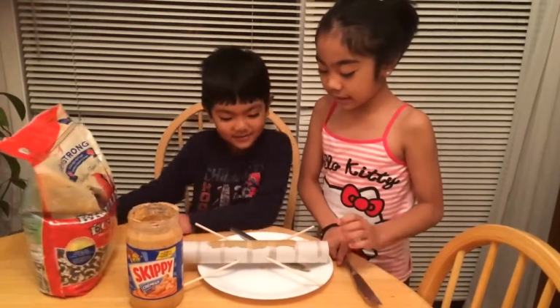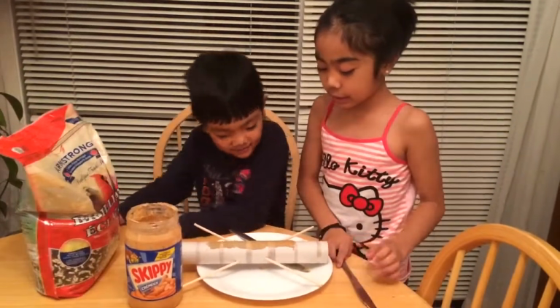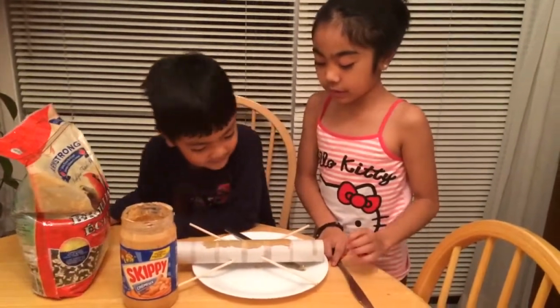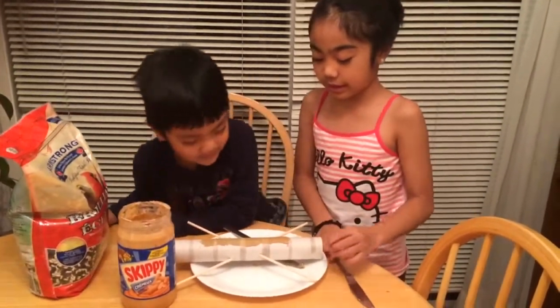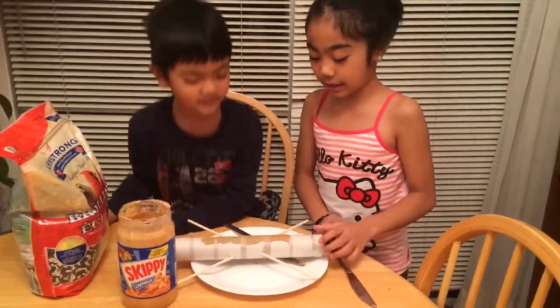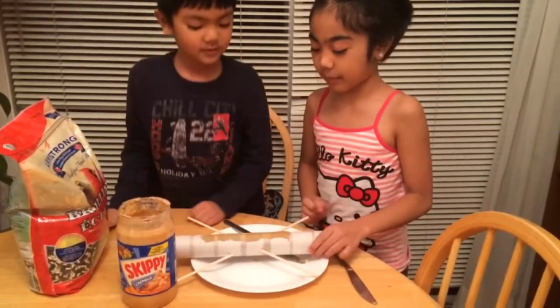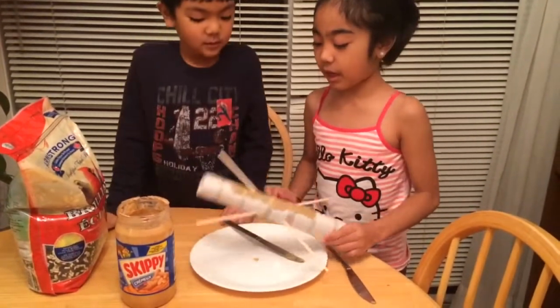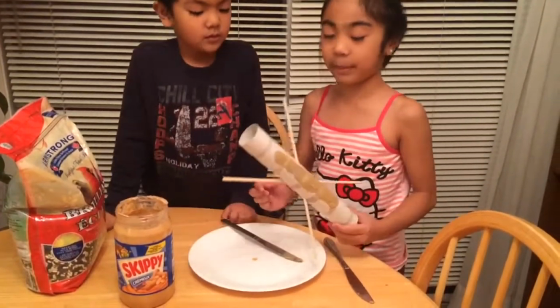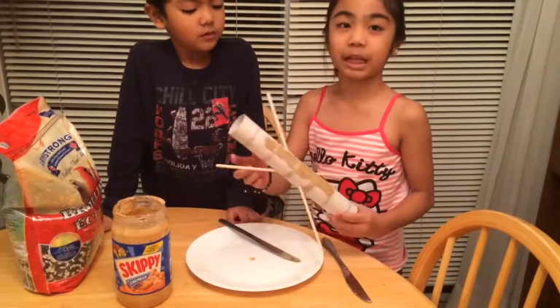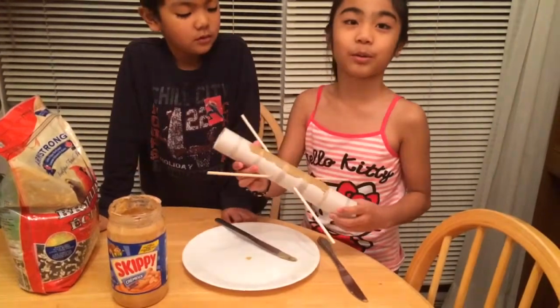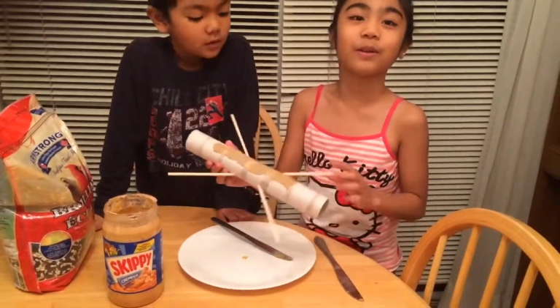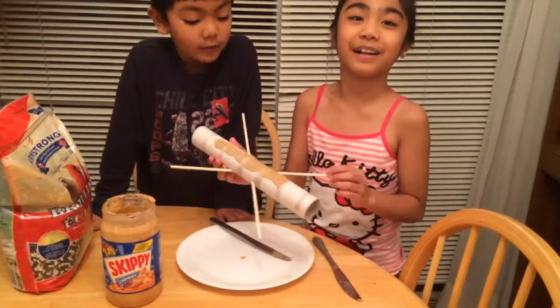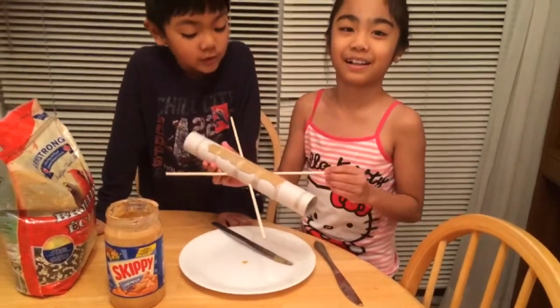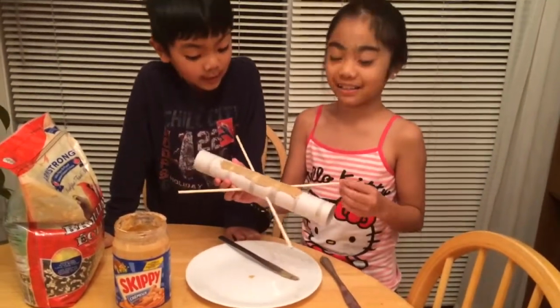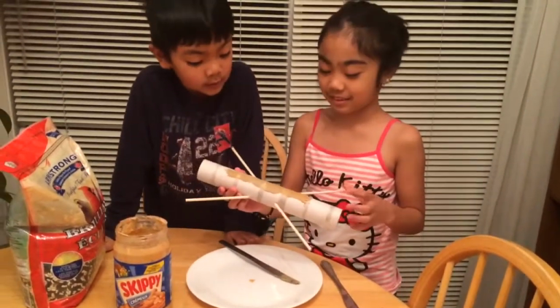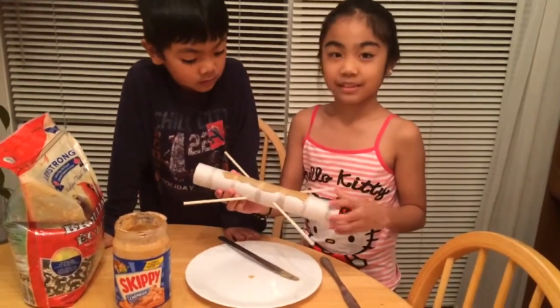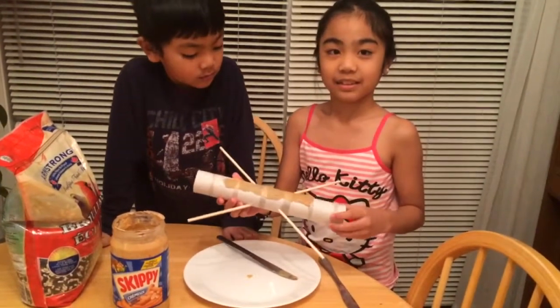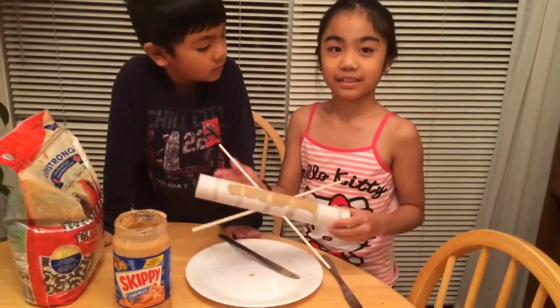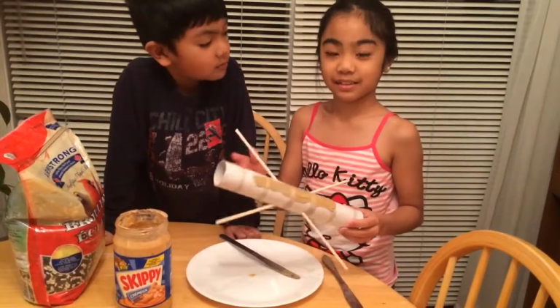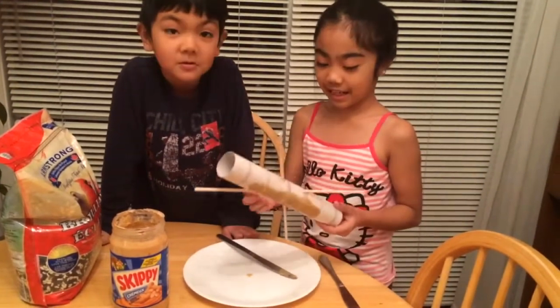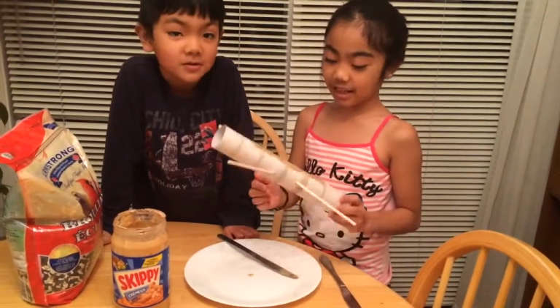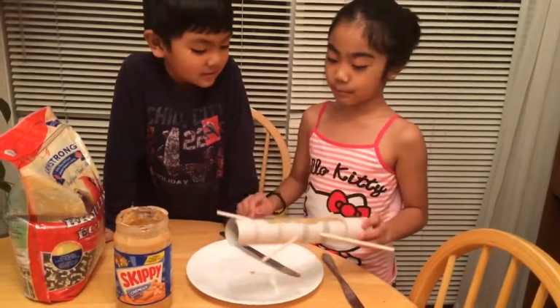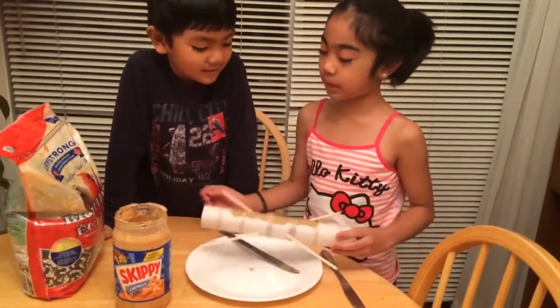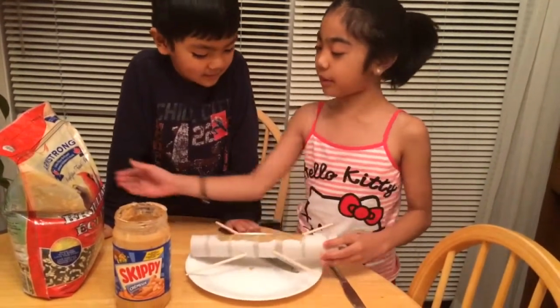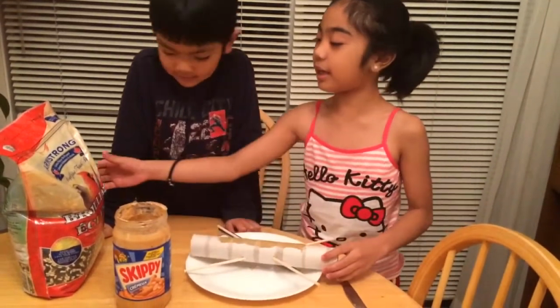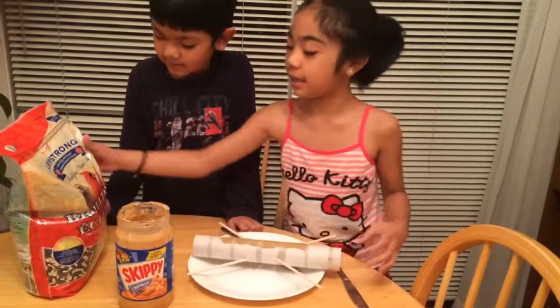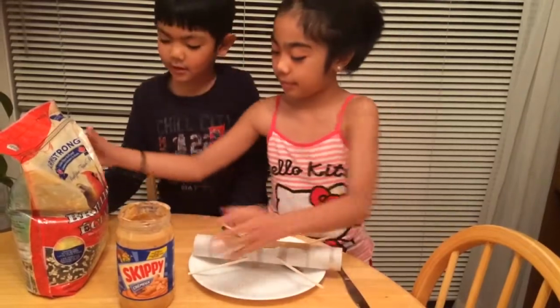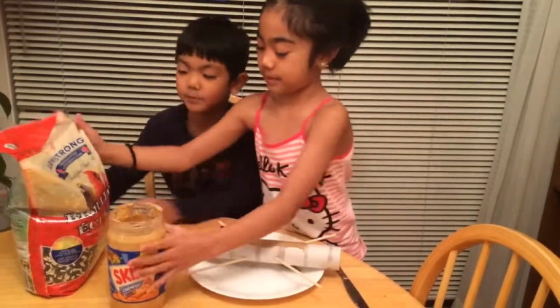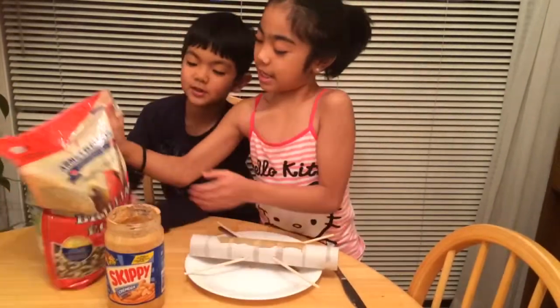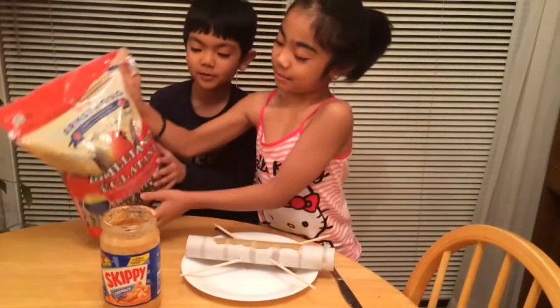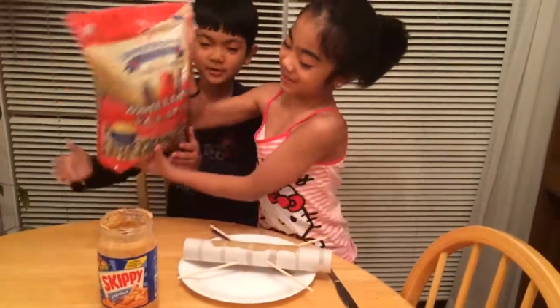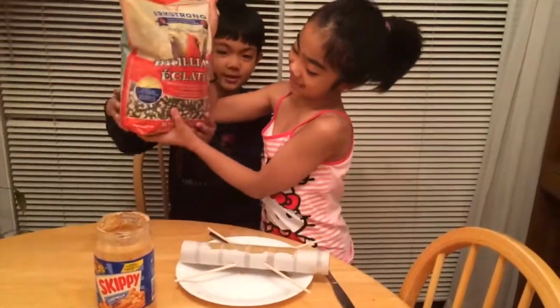And this is what you'll need: a paper towel roll and two sticks, peanut butter and some bird seeds.